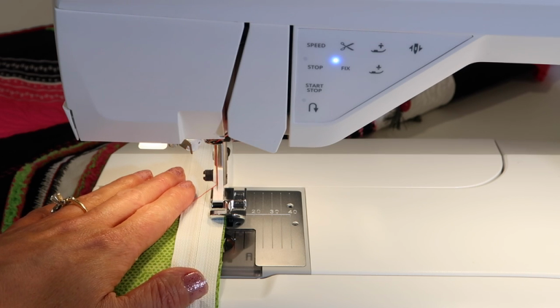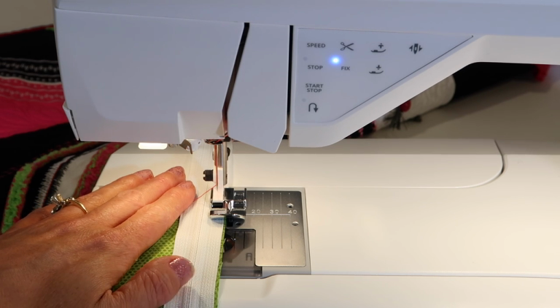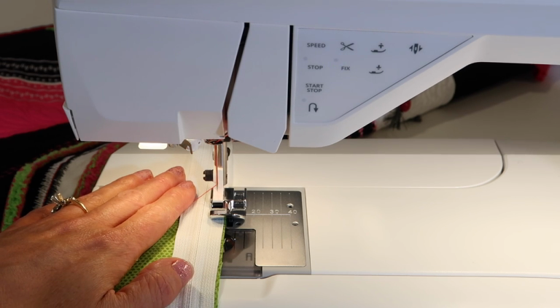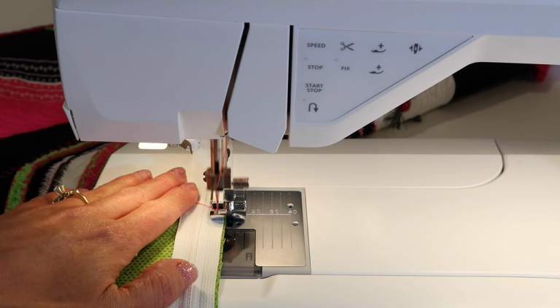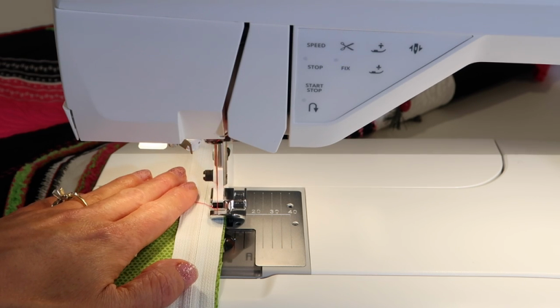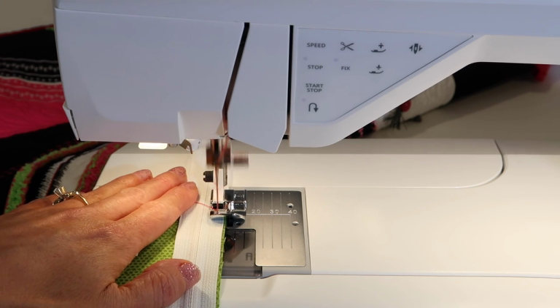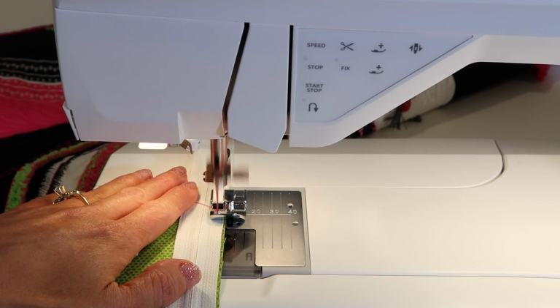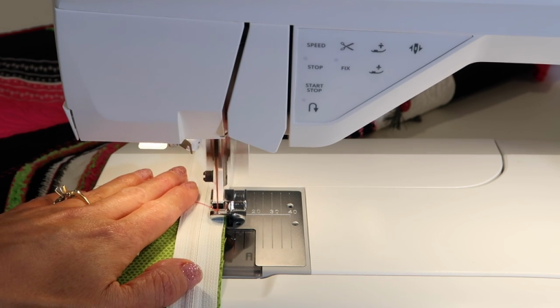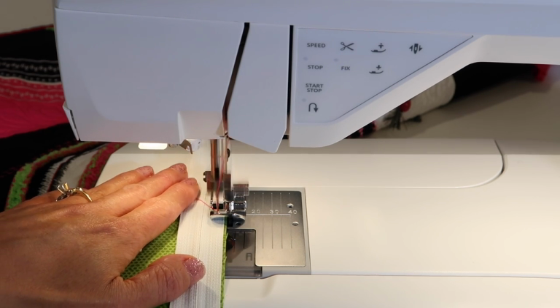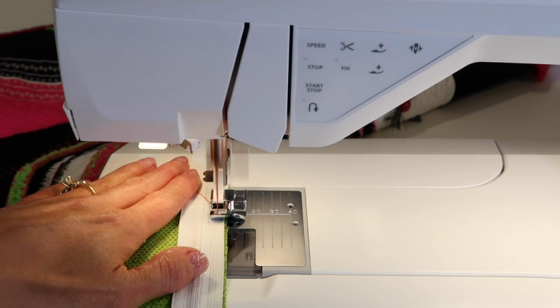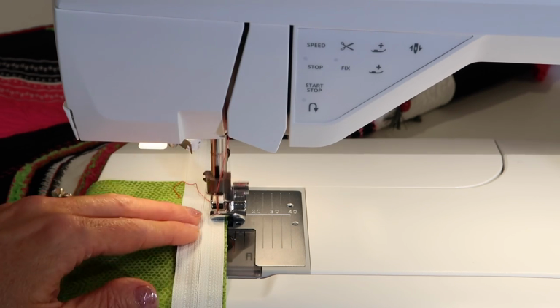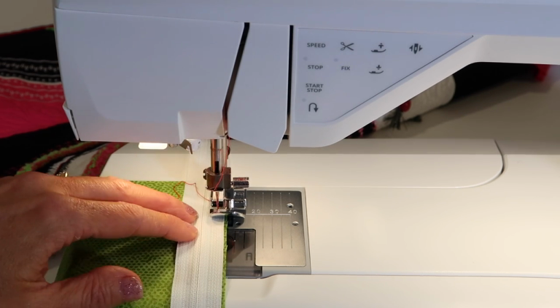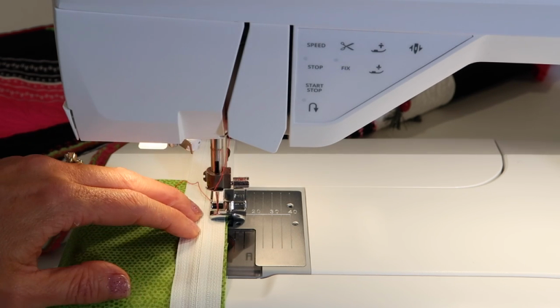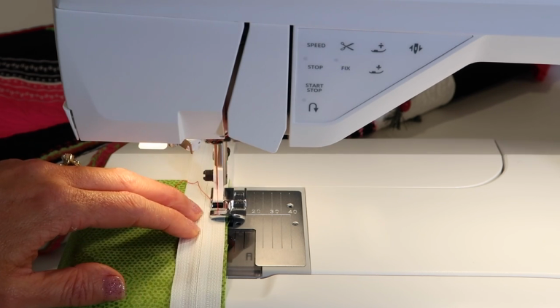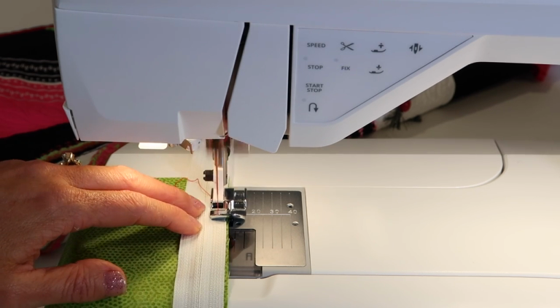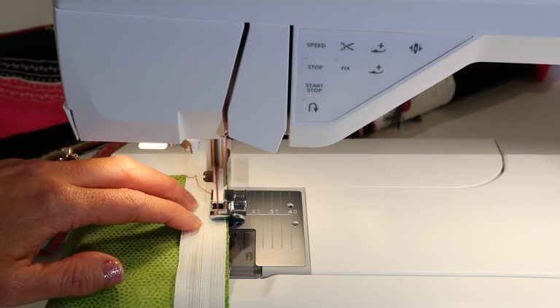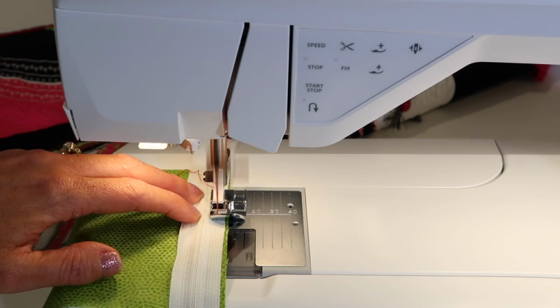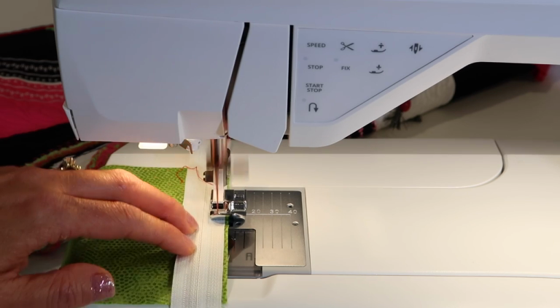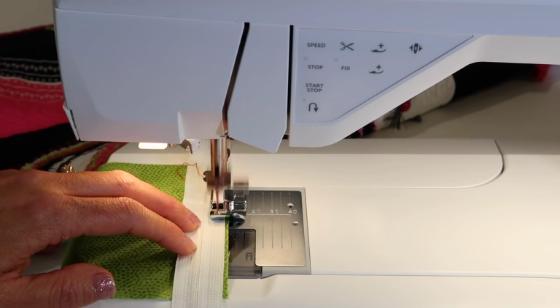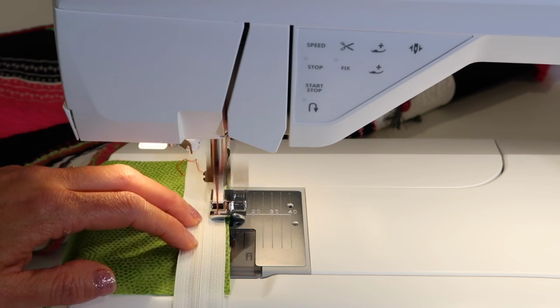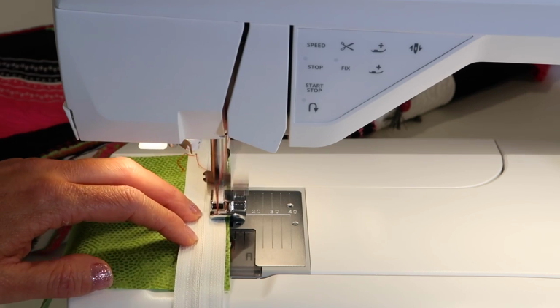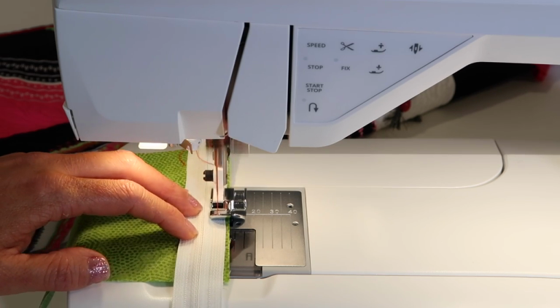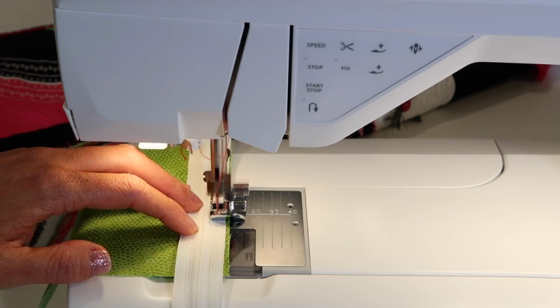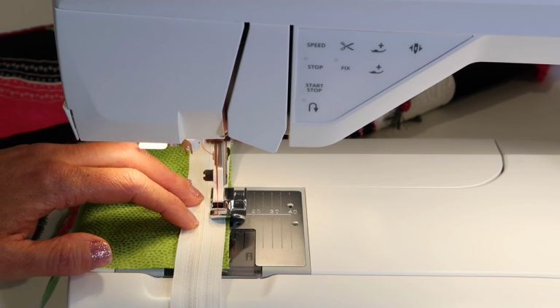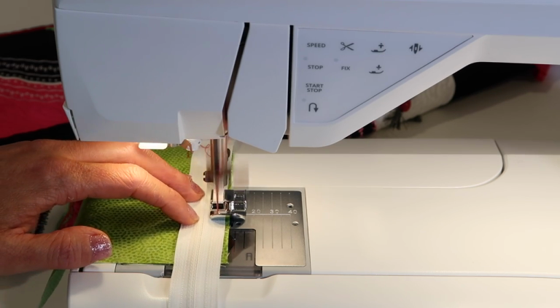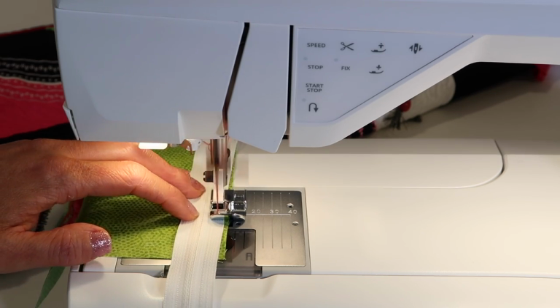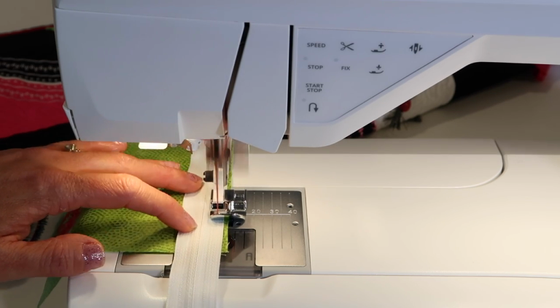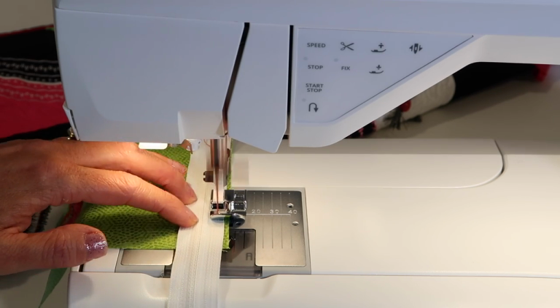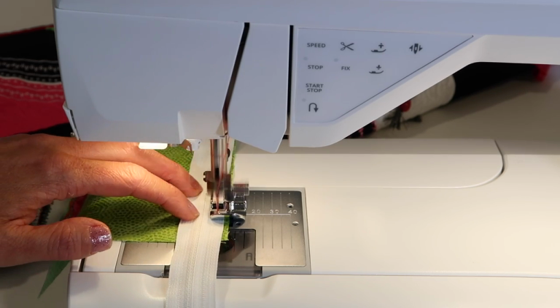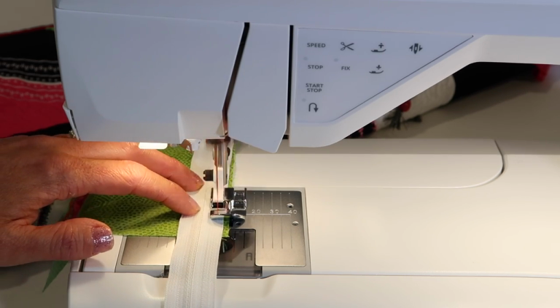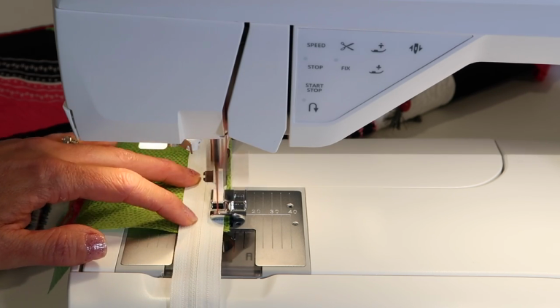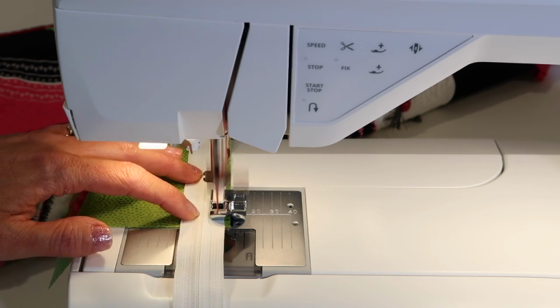So let's just go ahead and see what it looks like. Usually what you do is you just keep the edge of the foot kind of hugging up right along the edge of the zipper teeth.